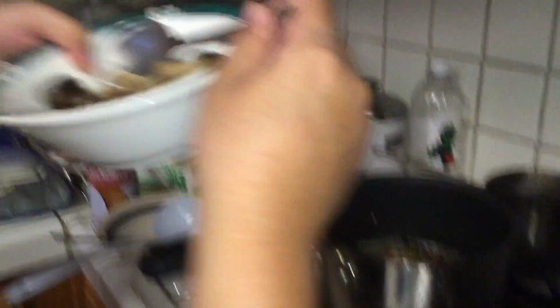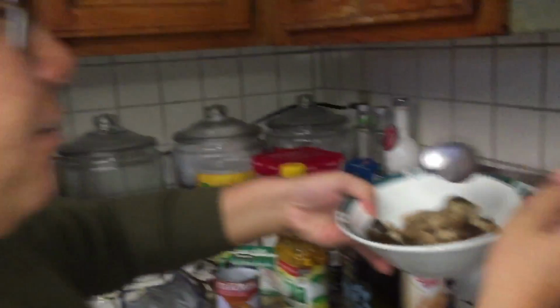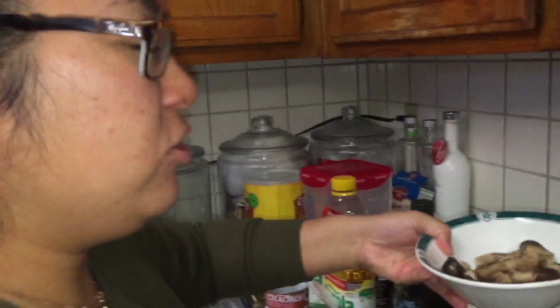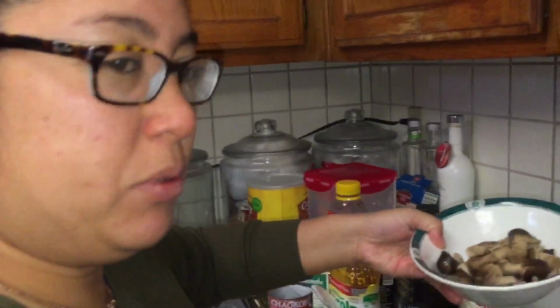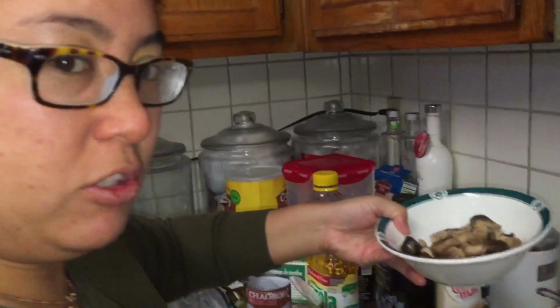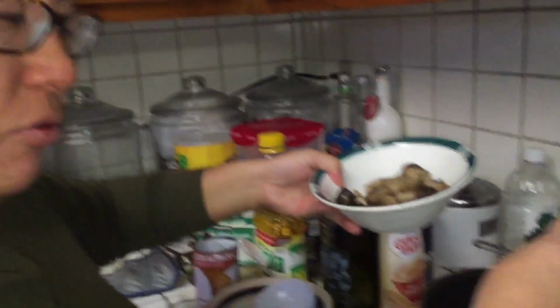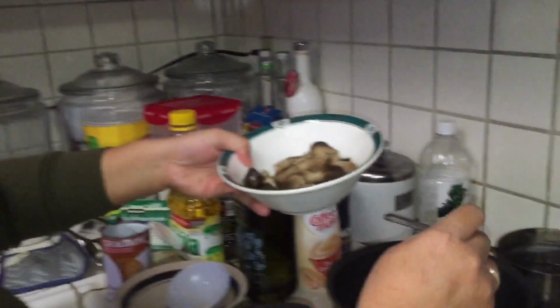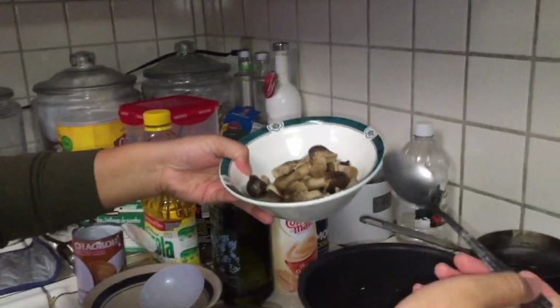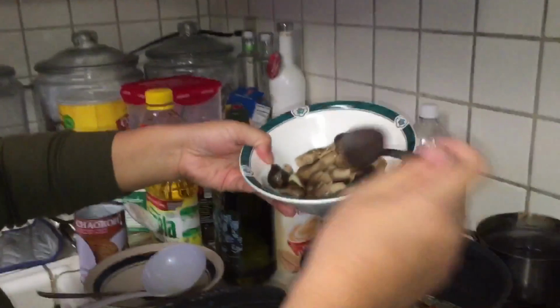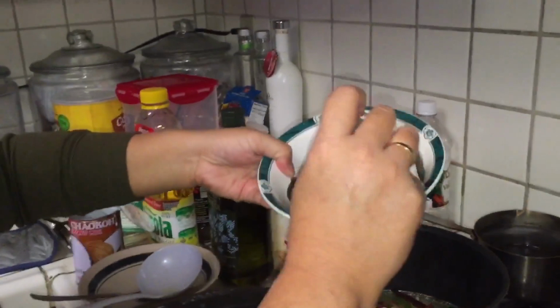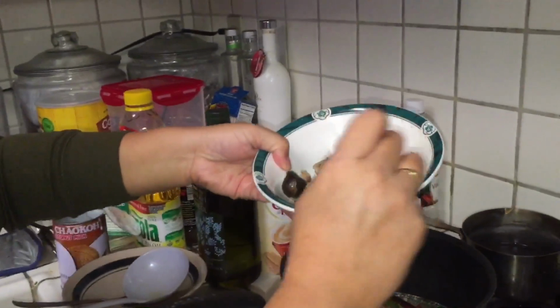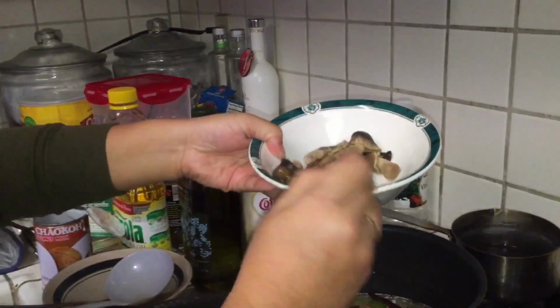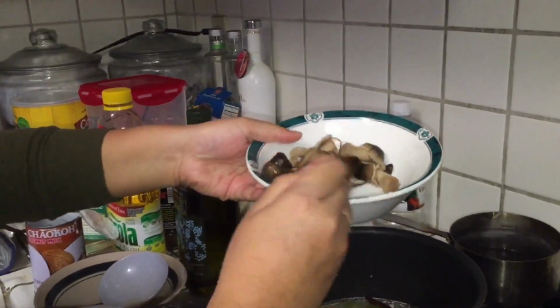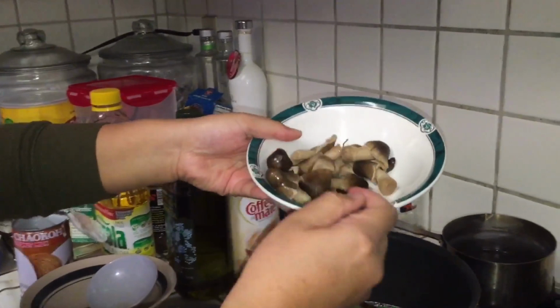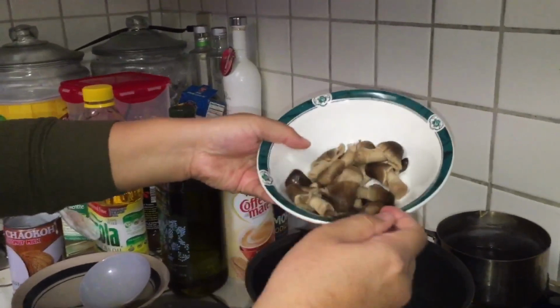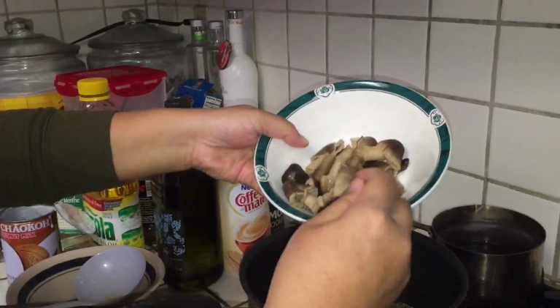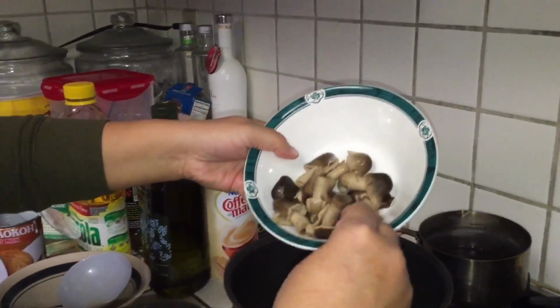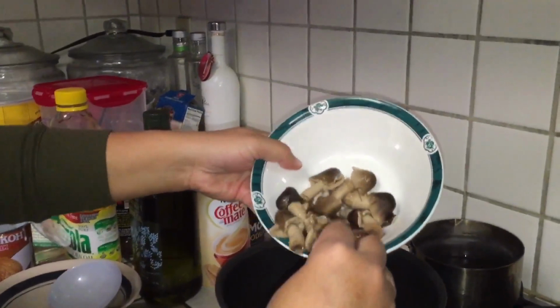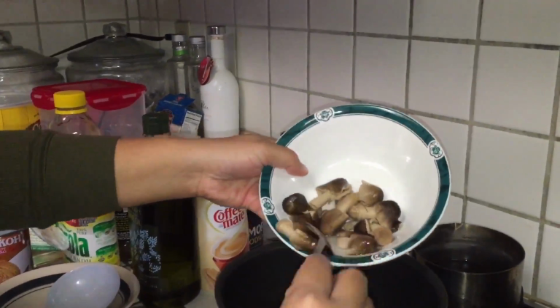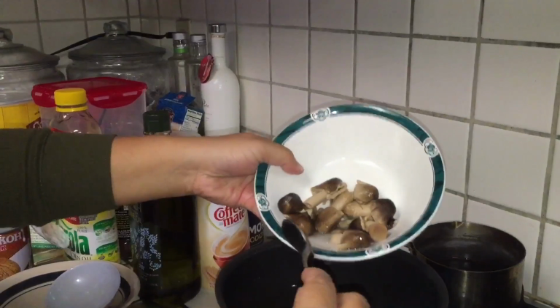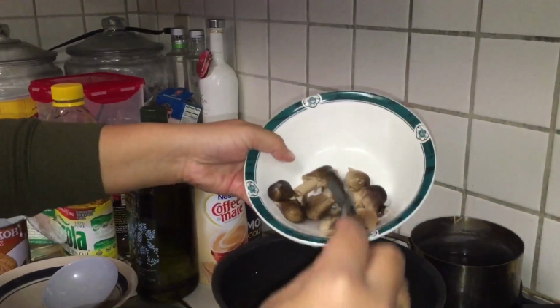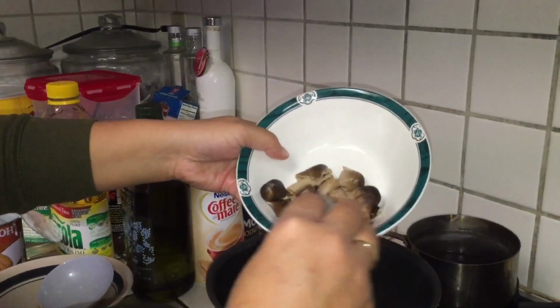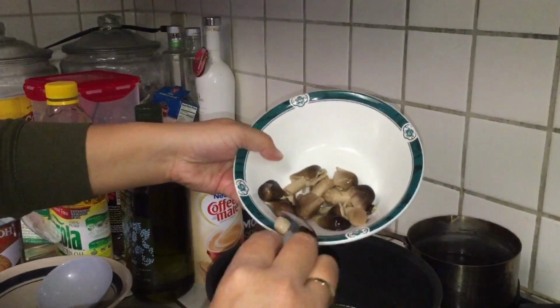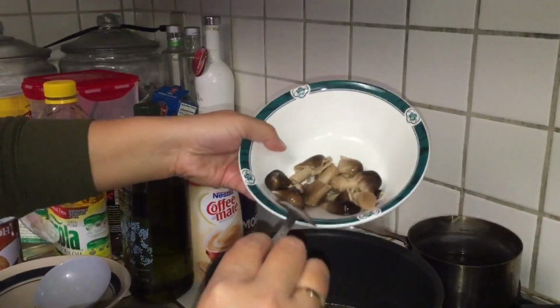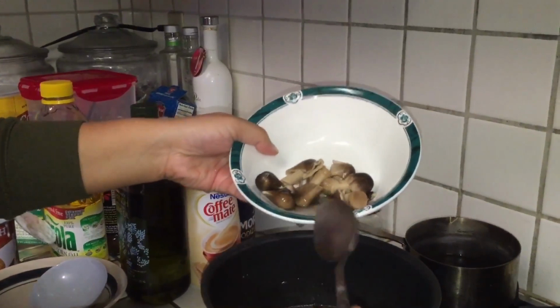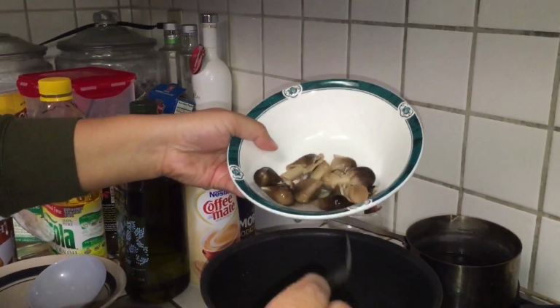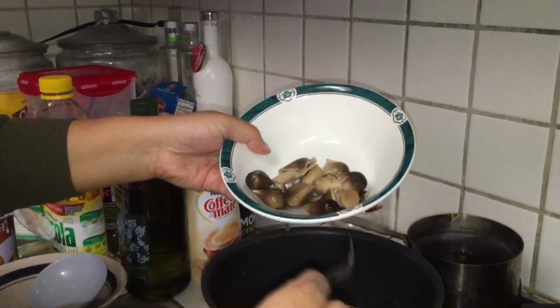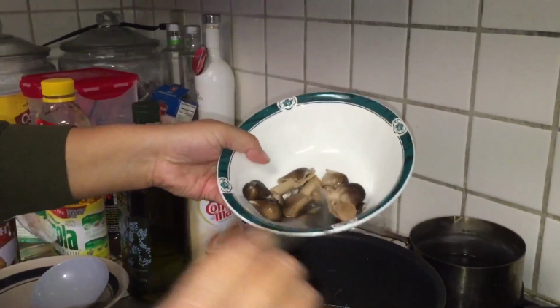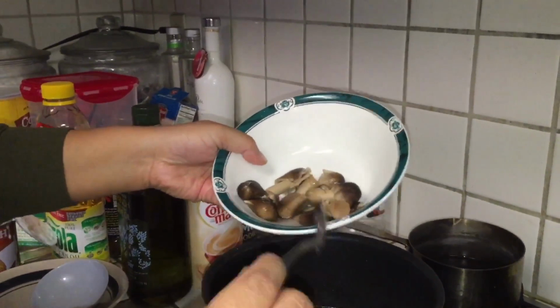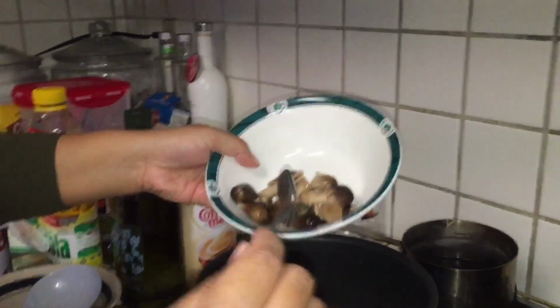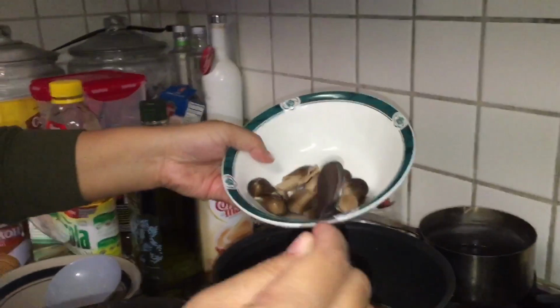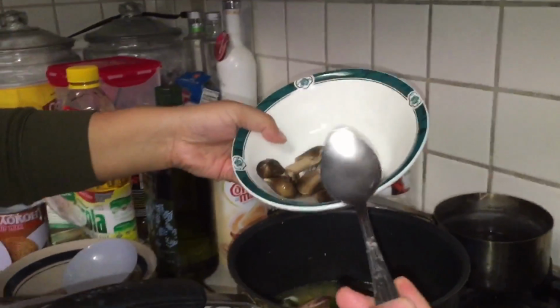After you put the shrimp, you put in mushrooms. You put it in for the Tom Yum Kung.